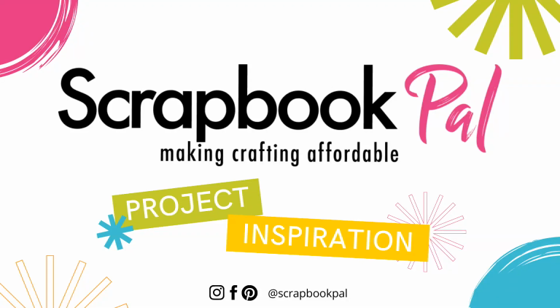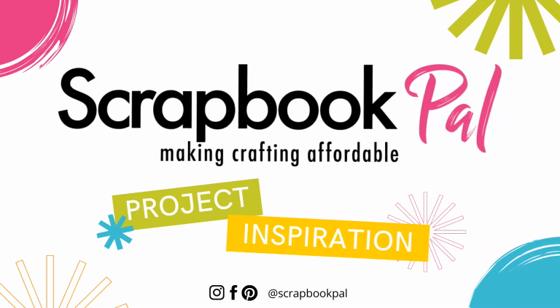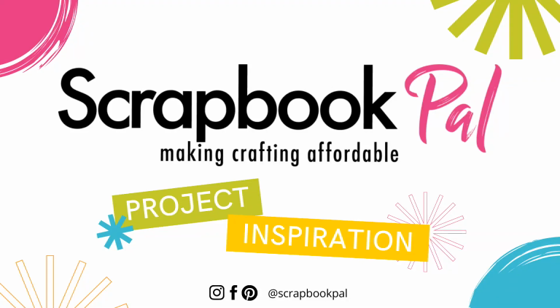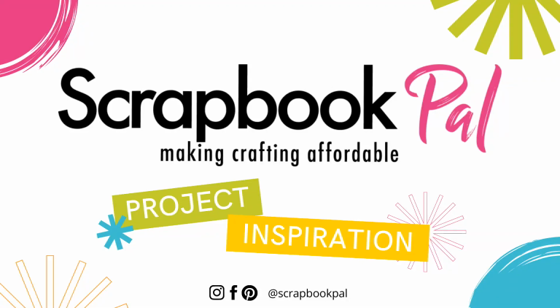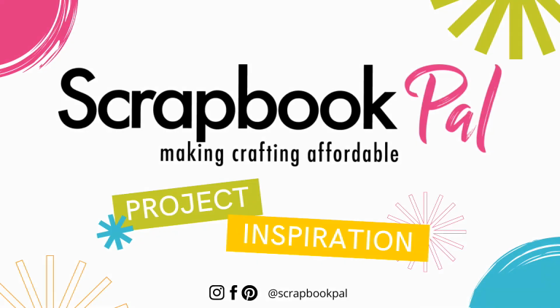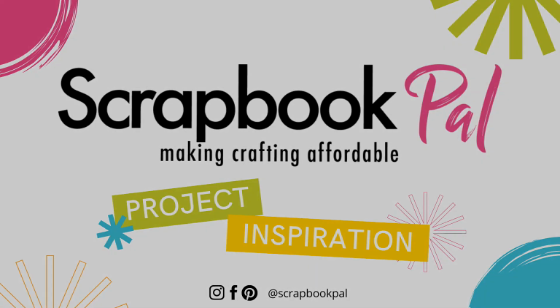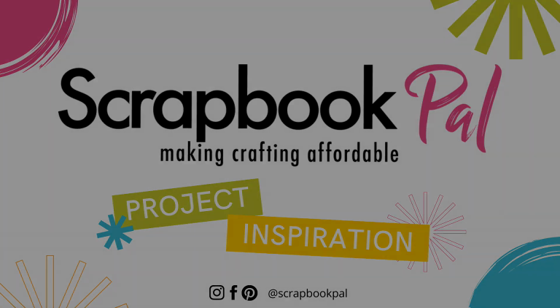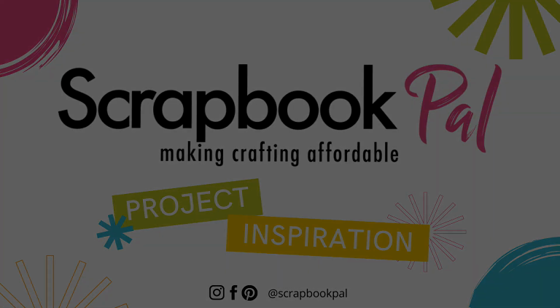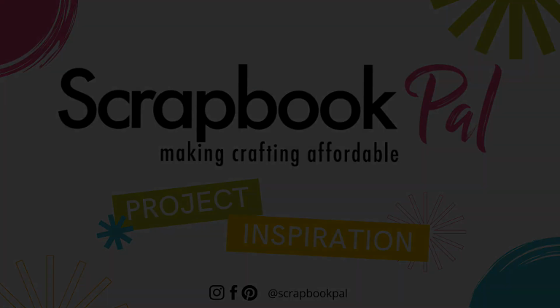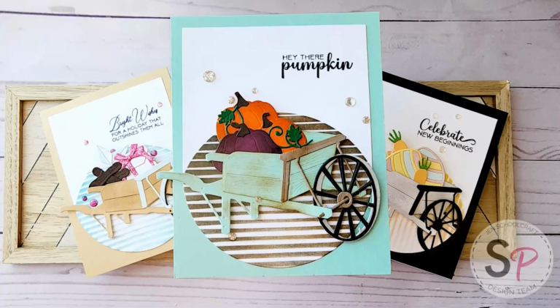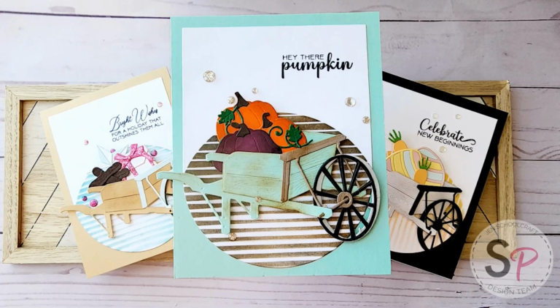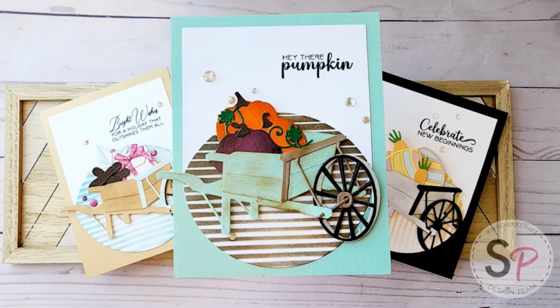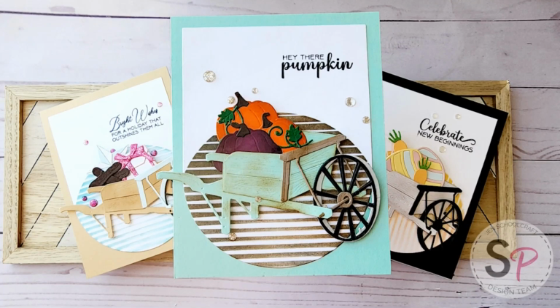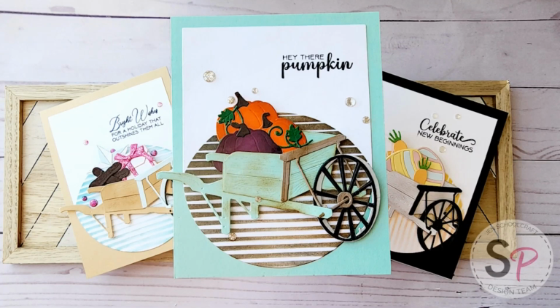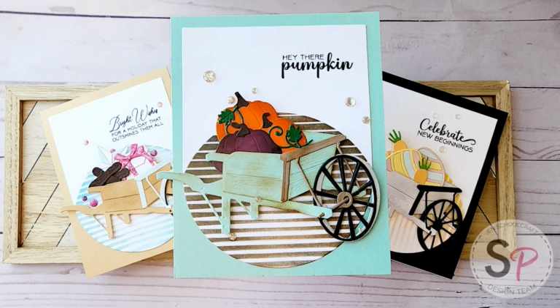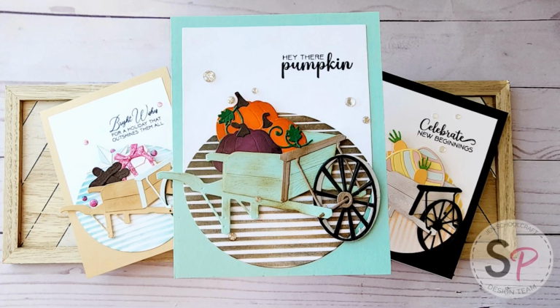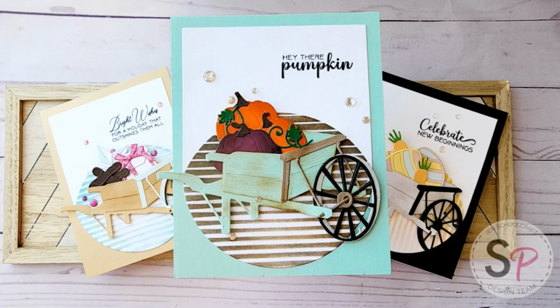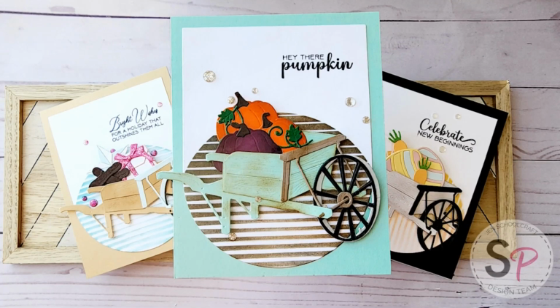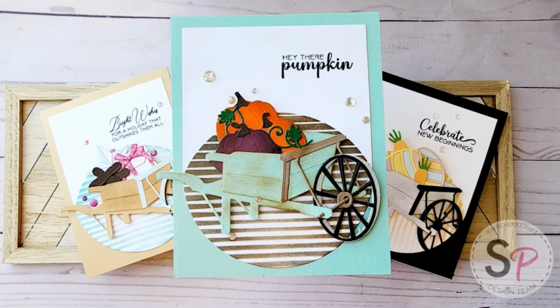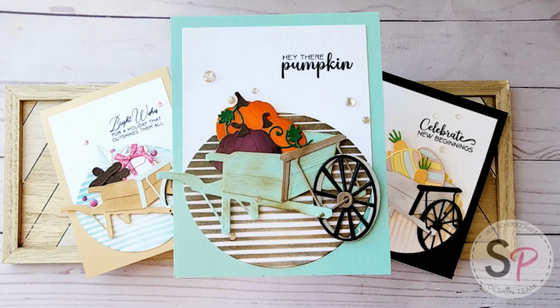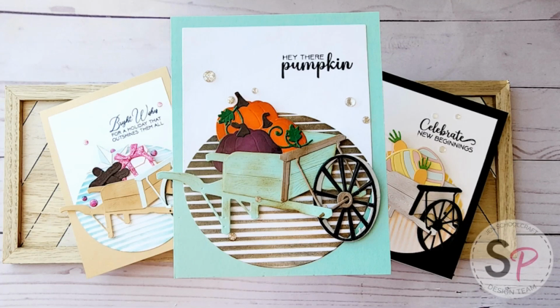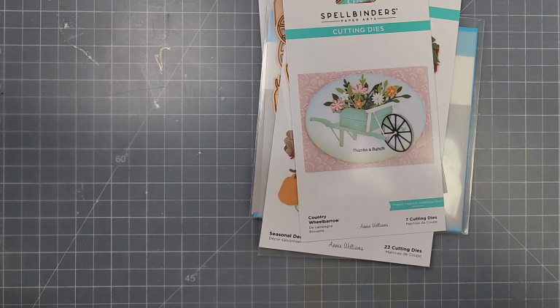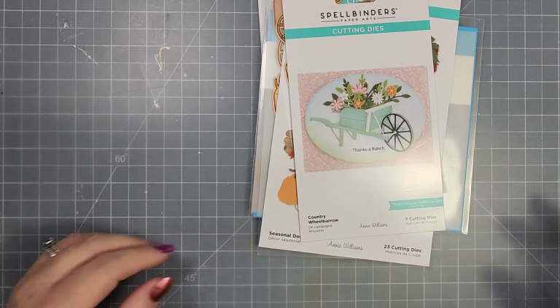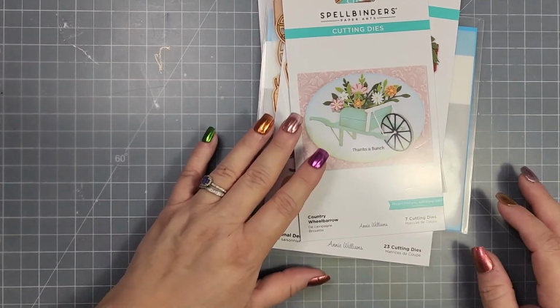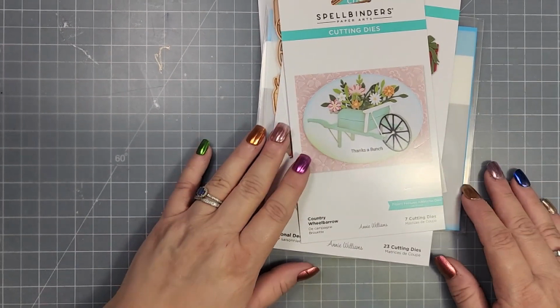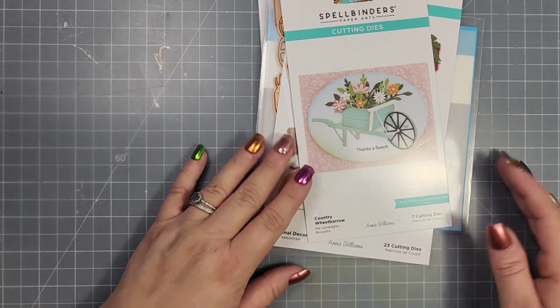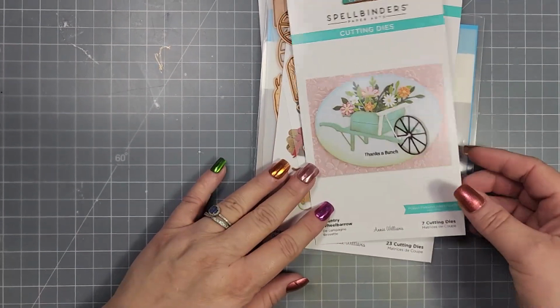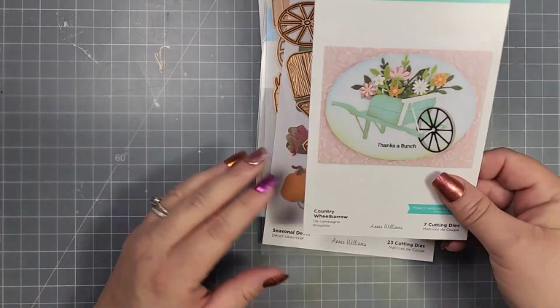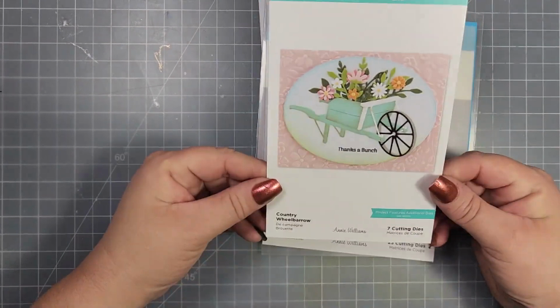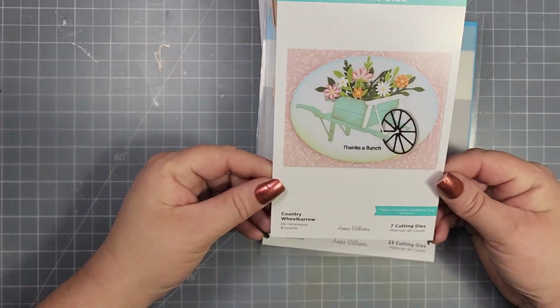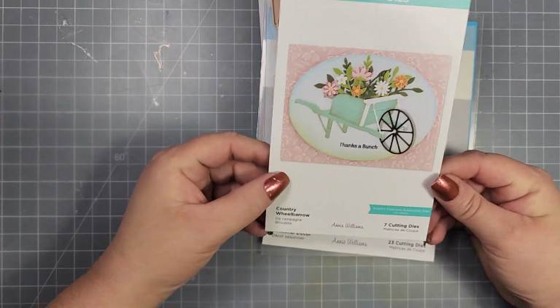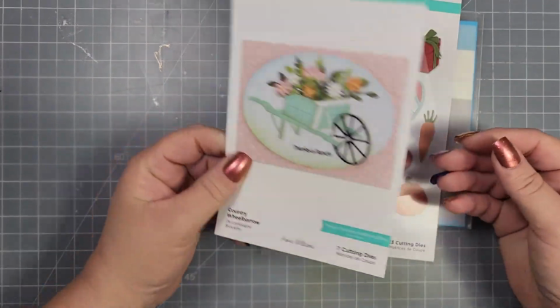Hi there, this is Jen and thanks so much for joining me on the Scrapbook Pal YouTube channel today. Today we're going to make one card together and then I have several other examples that I made using the same product.